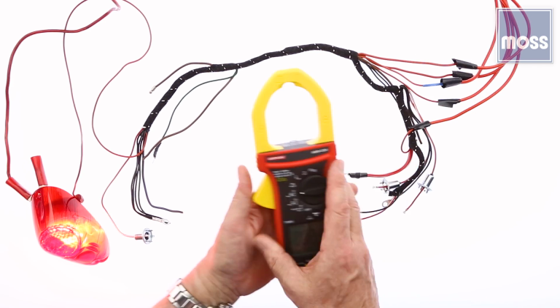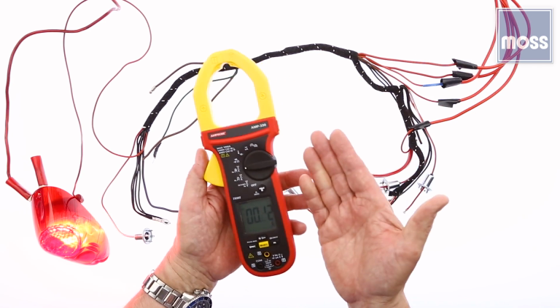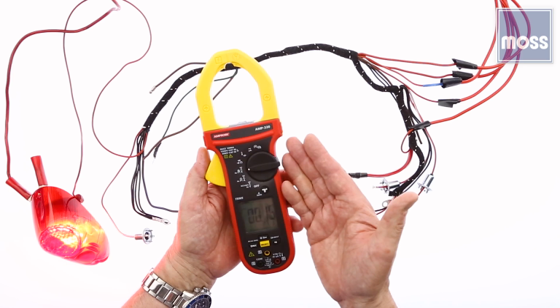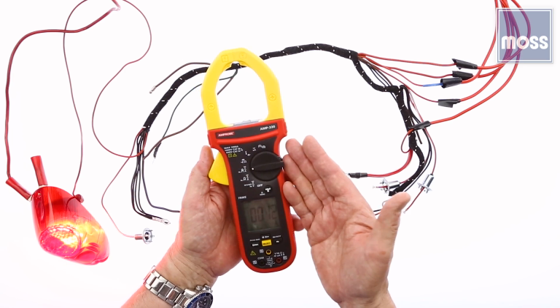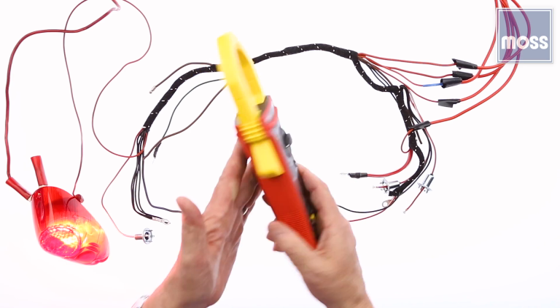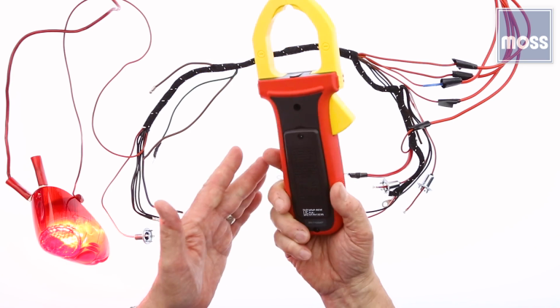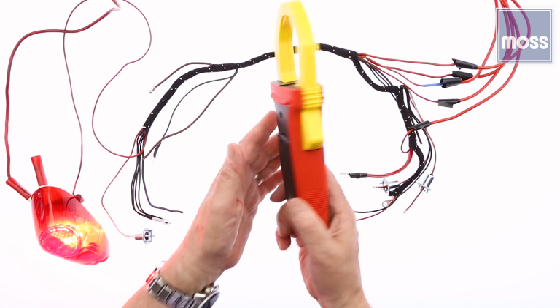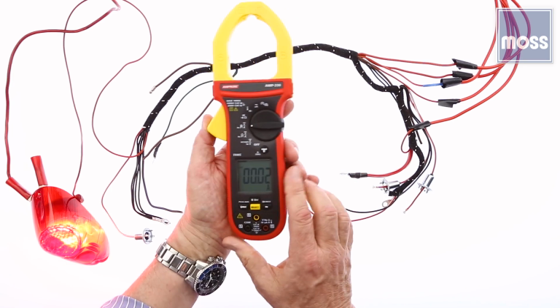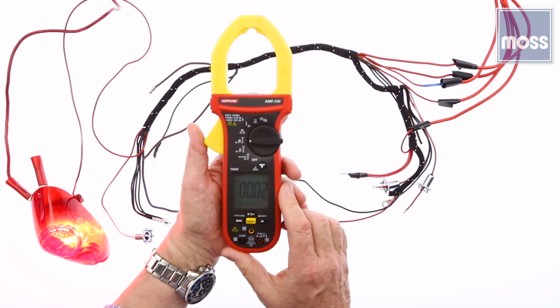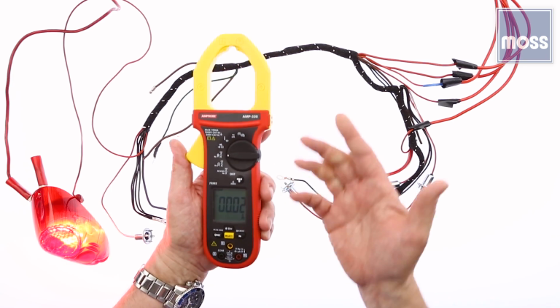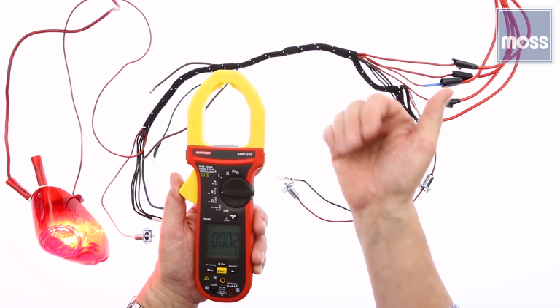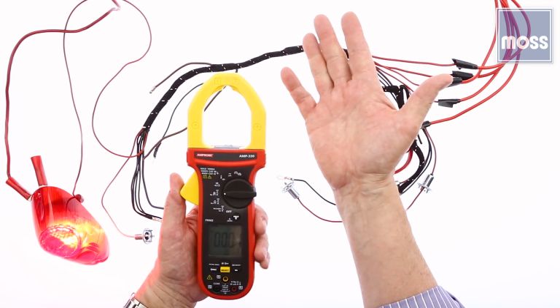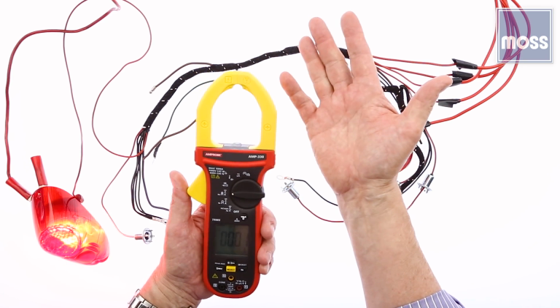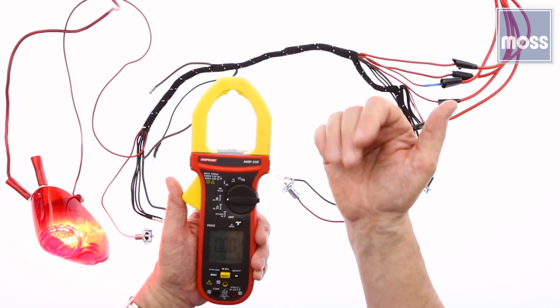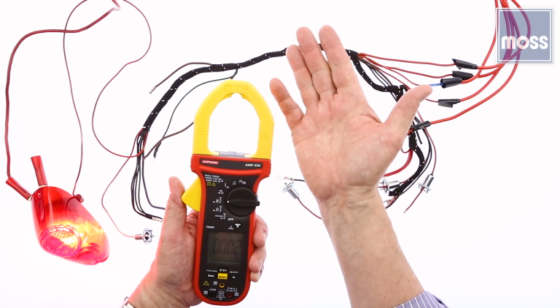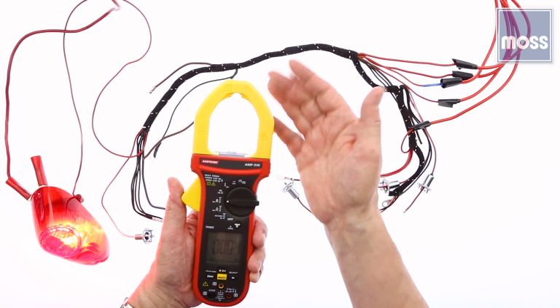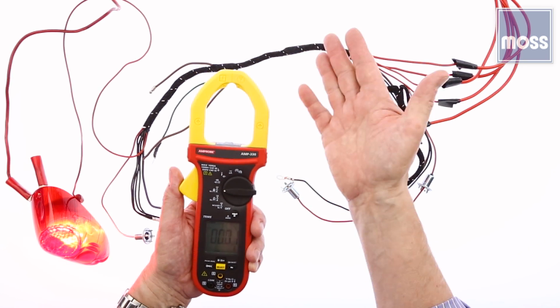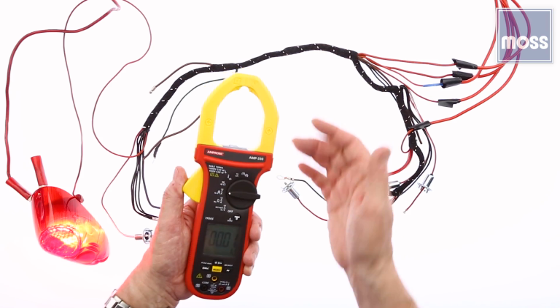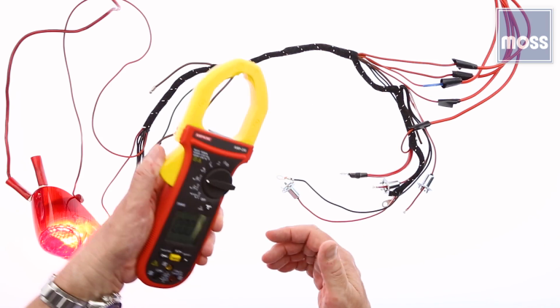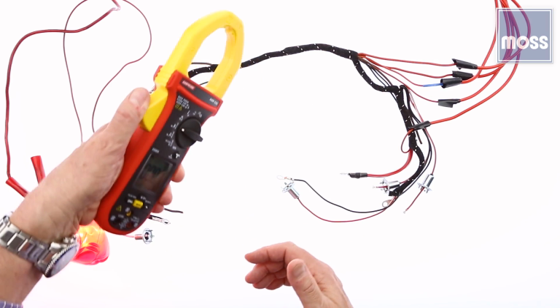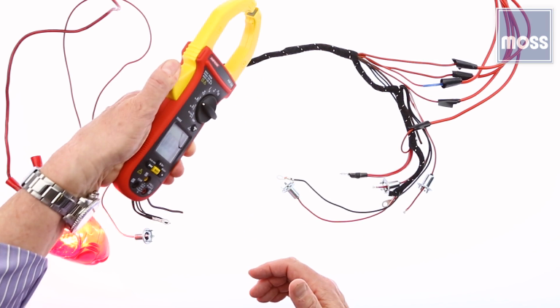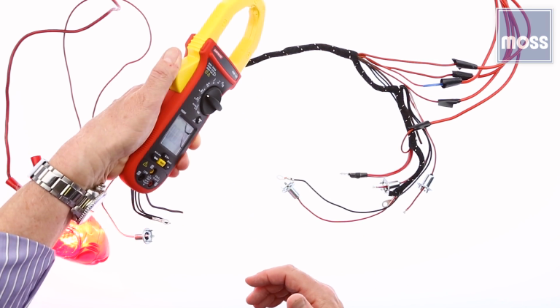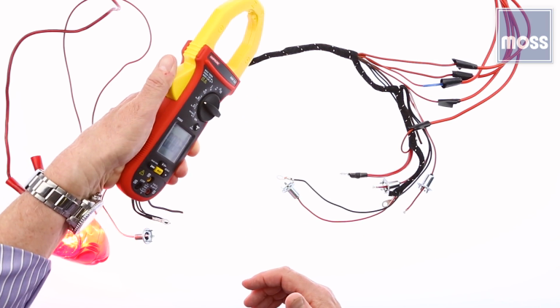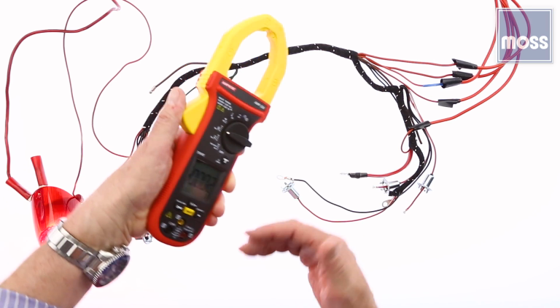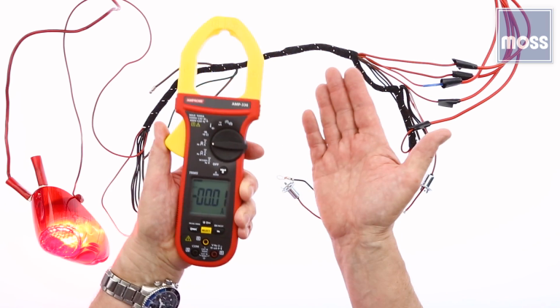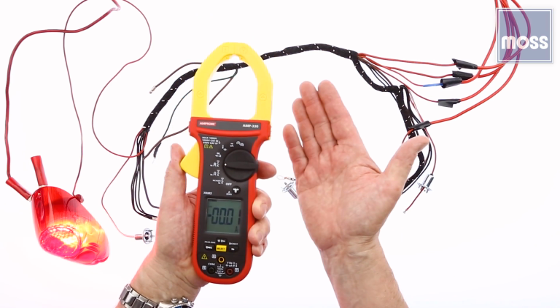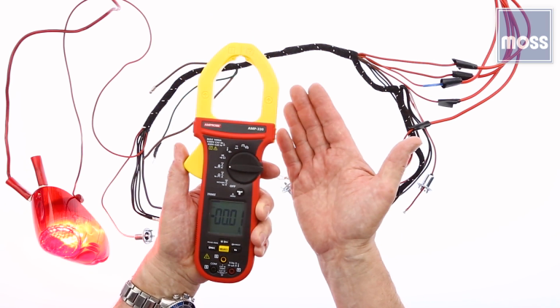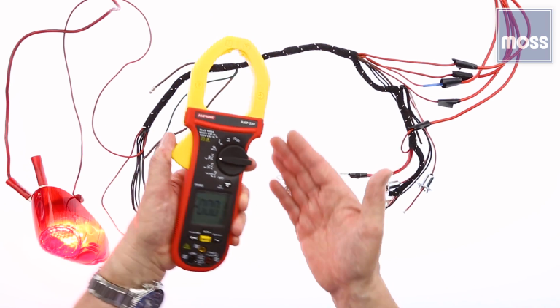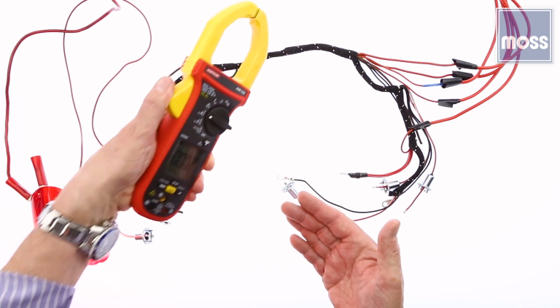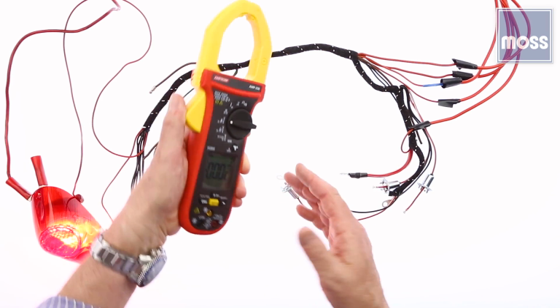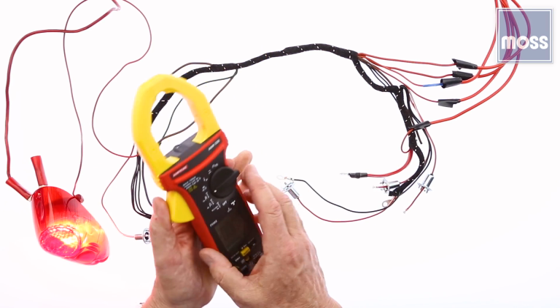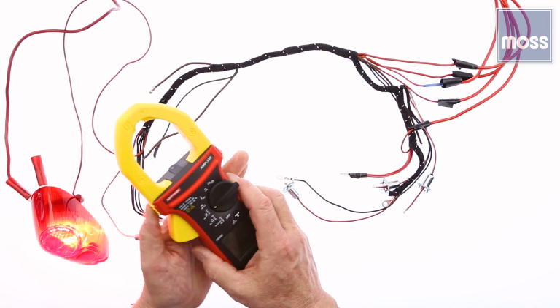Something else we can do: take the same meter and check if your alternator or generator works and how much current is coming out. Just clamp on the back — we don't have to take anything apart anymore. It's just that easy.